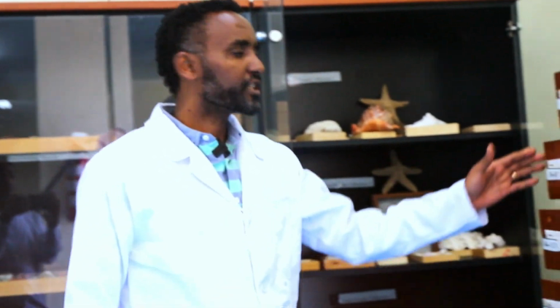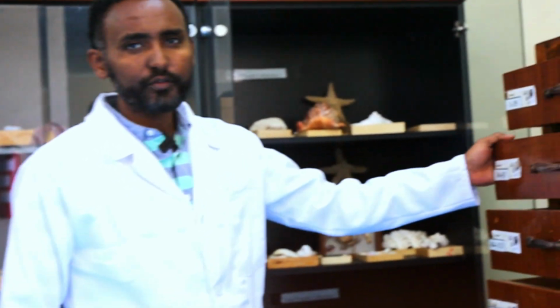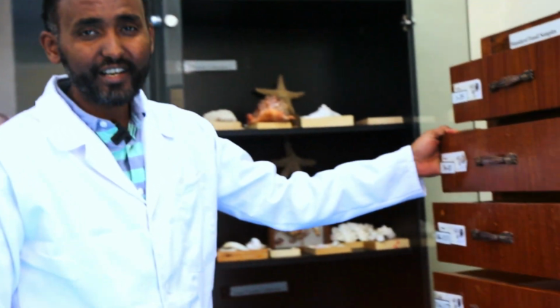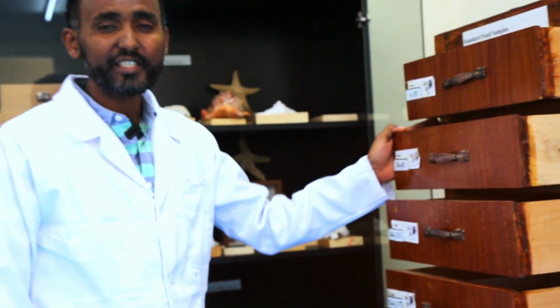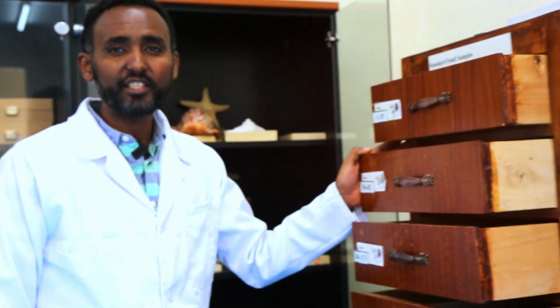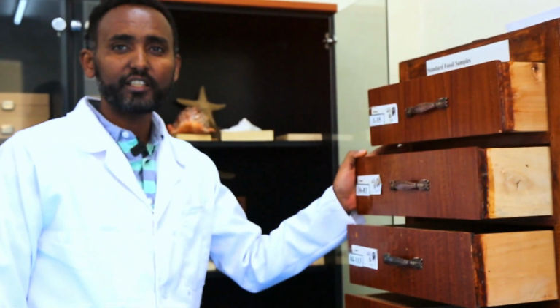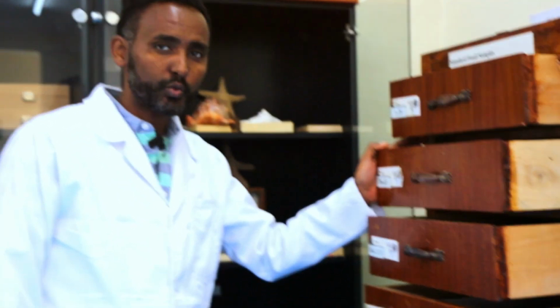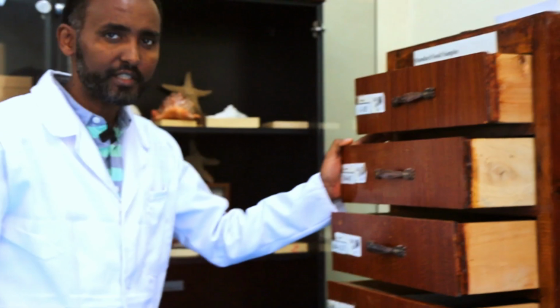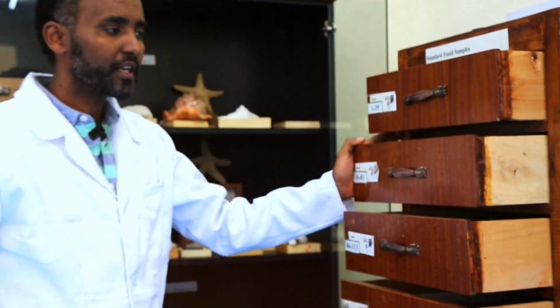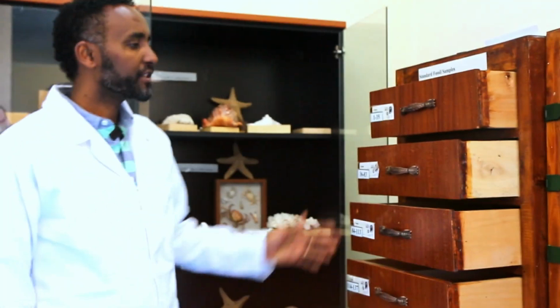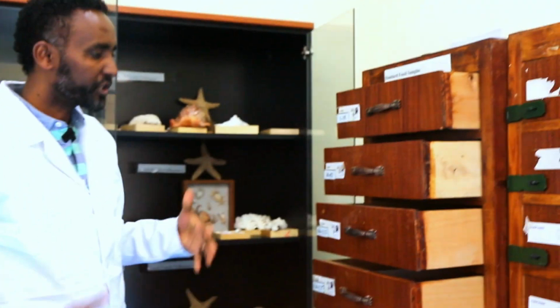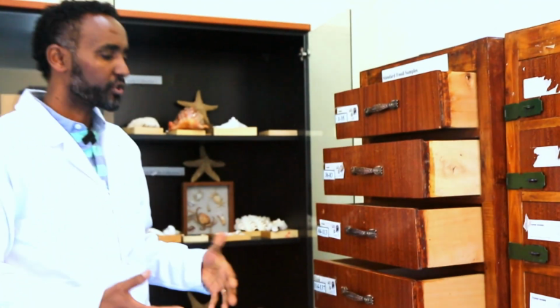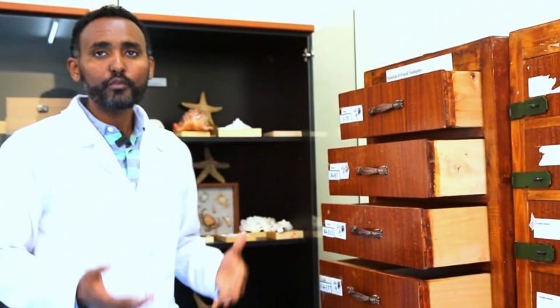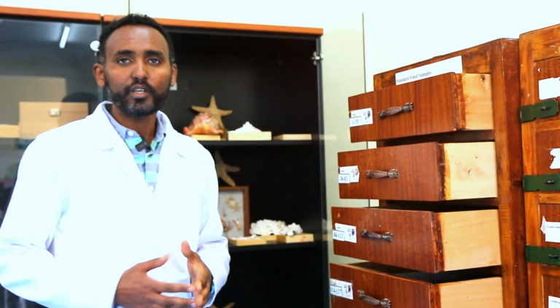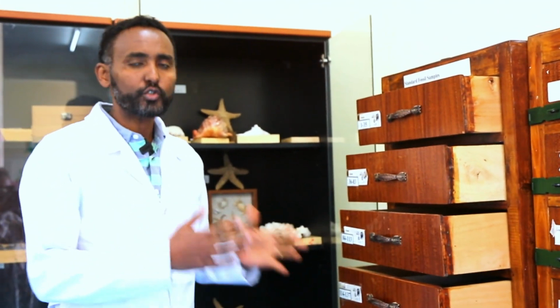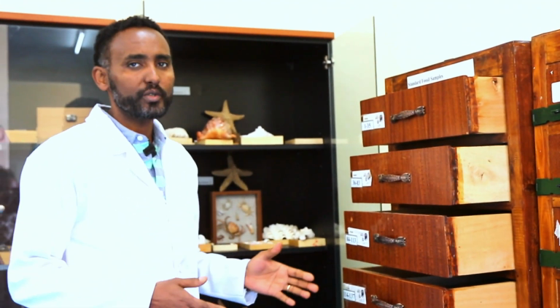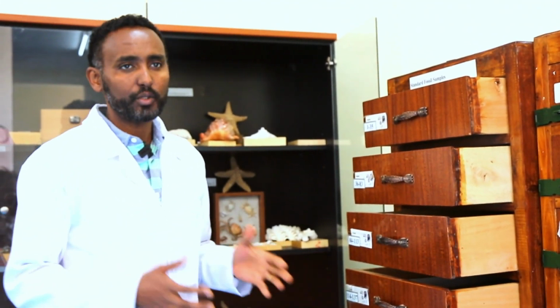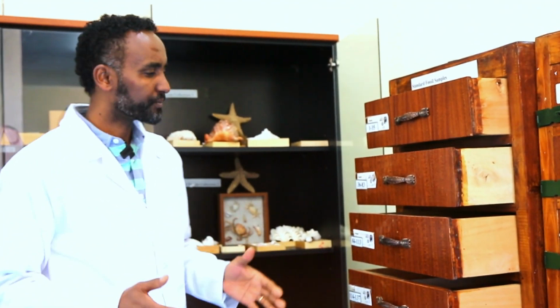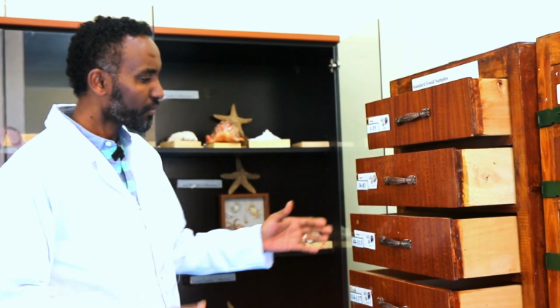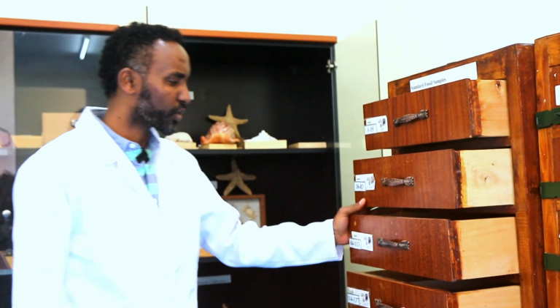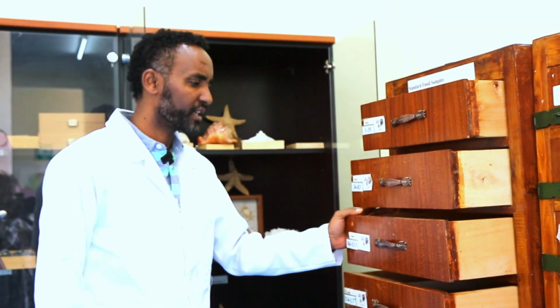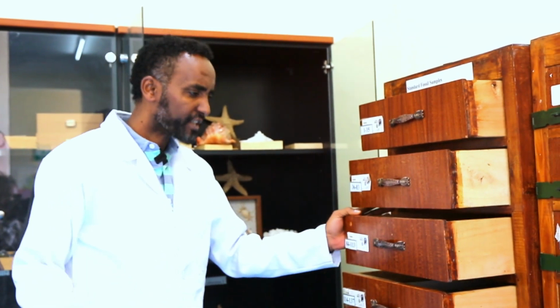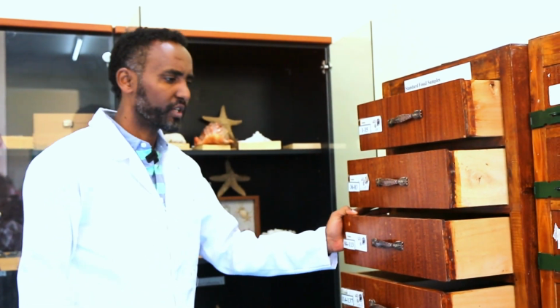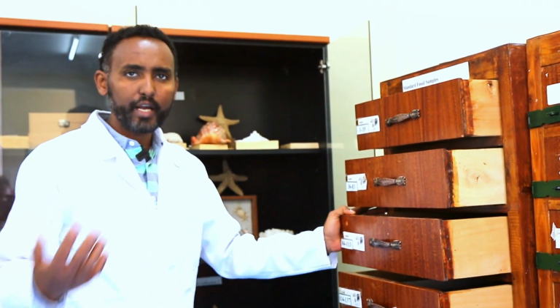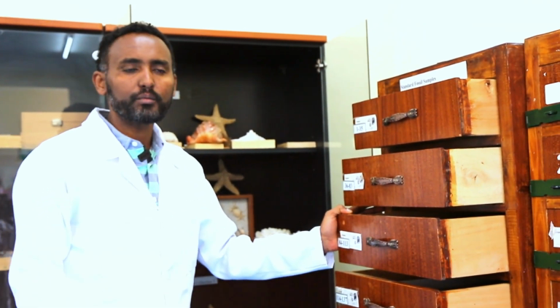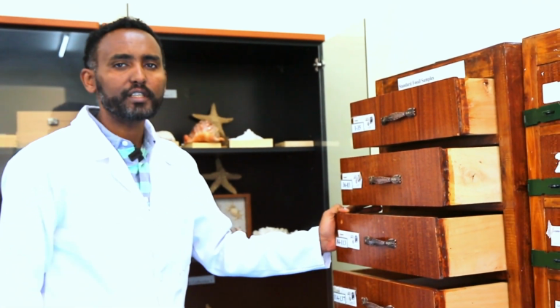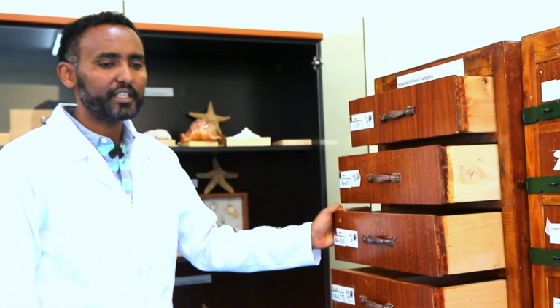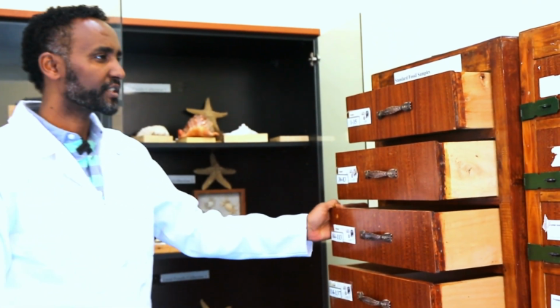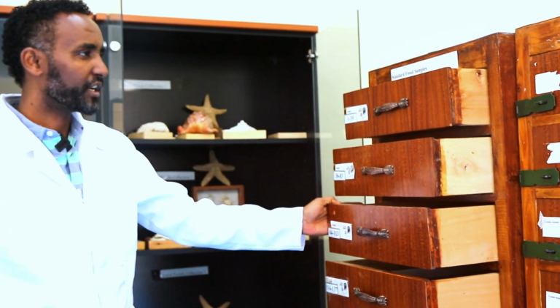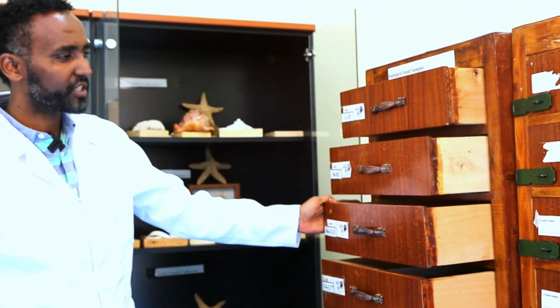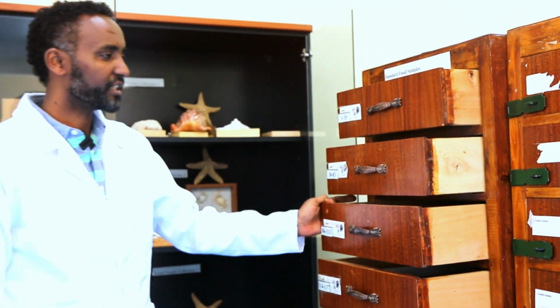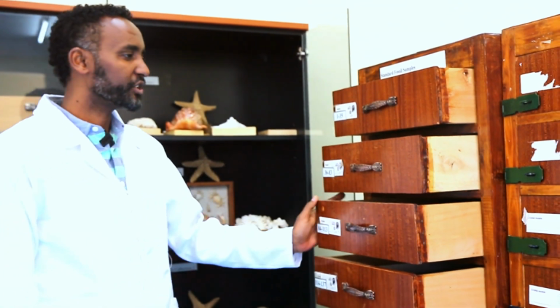This course is for undergraduate second-year students. And we teach not only our own students, but also students who come from different universities in Ethiopia.